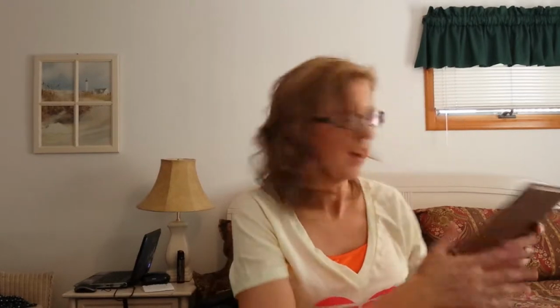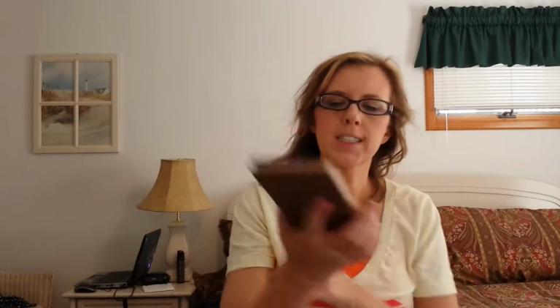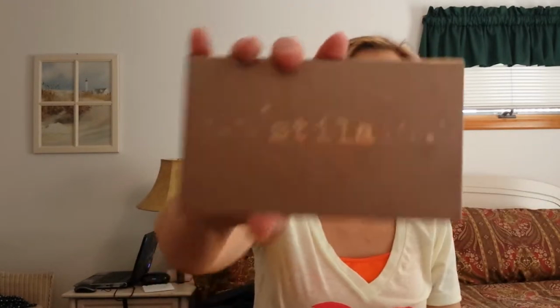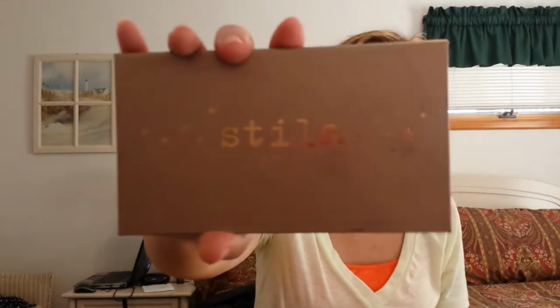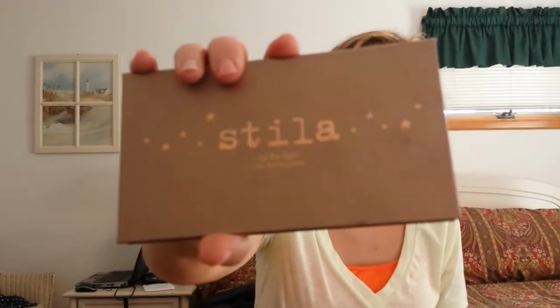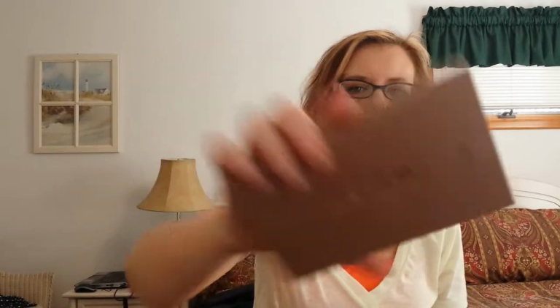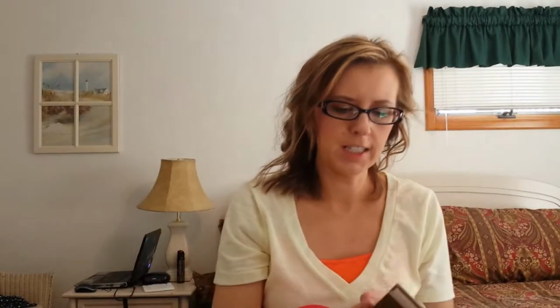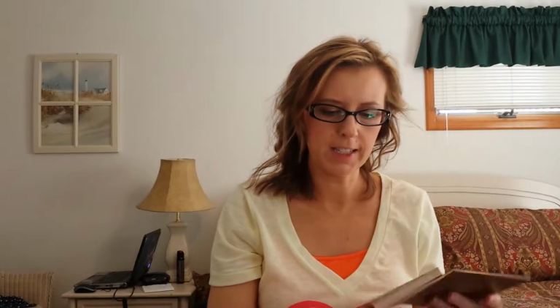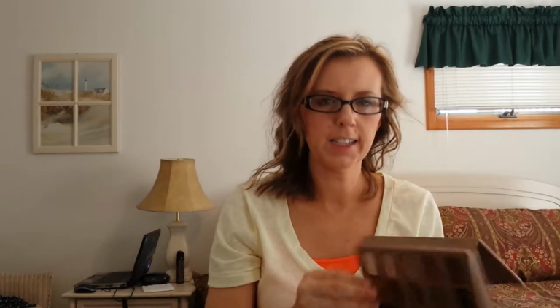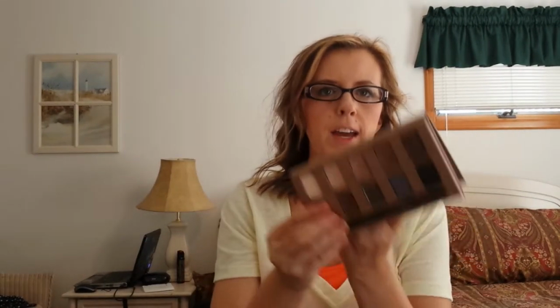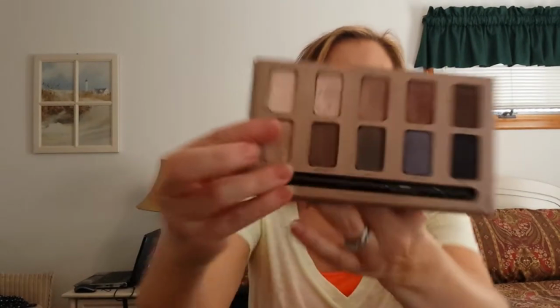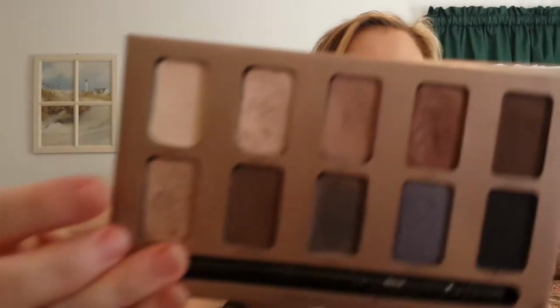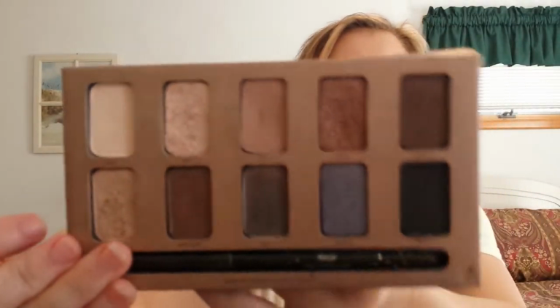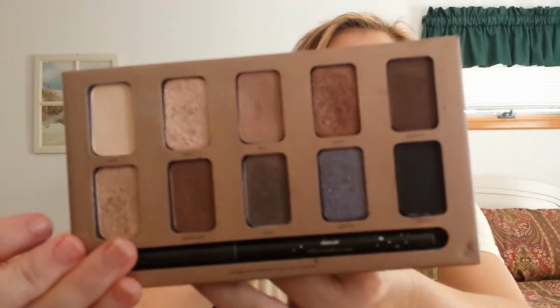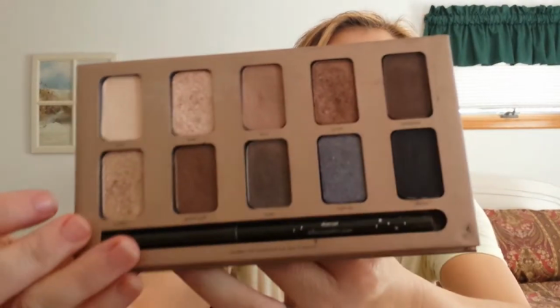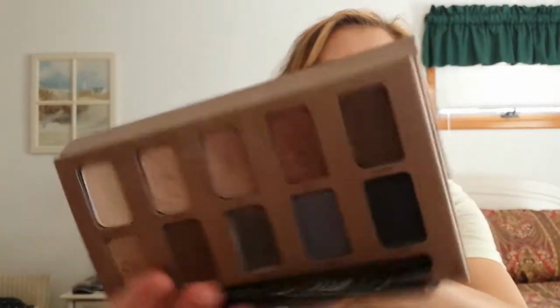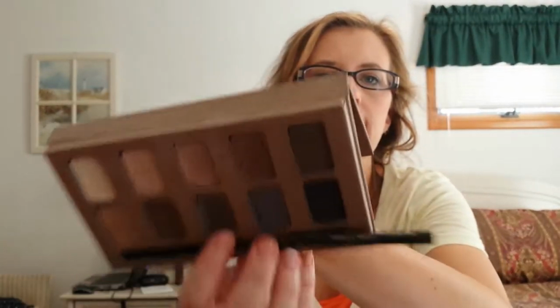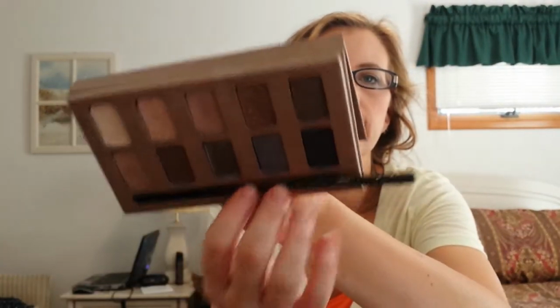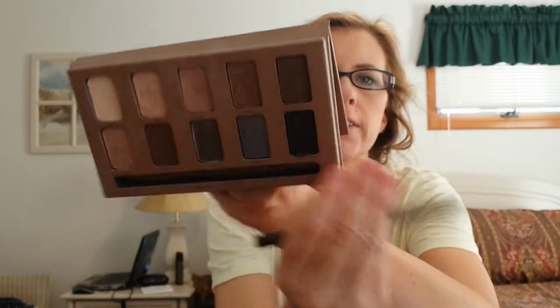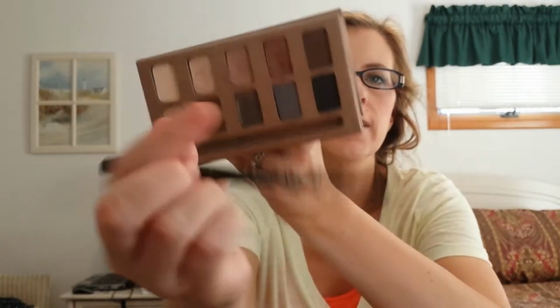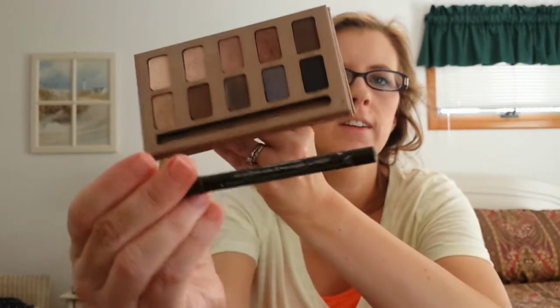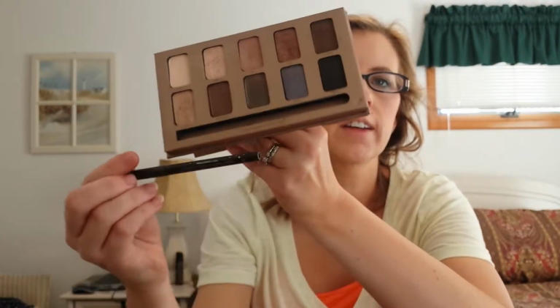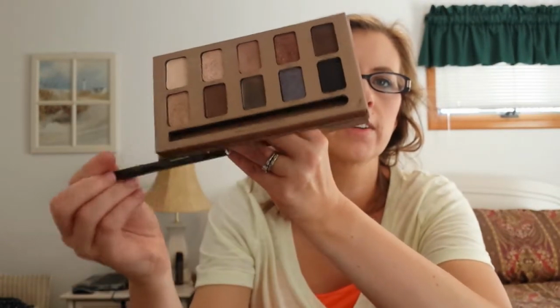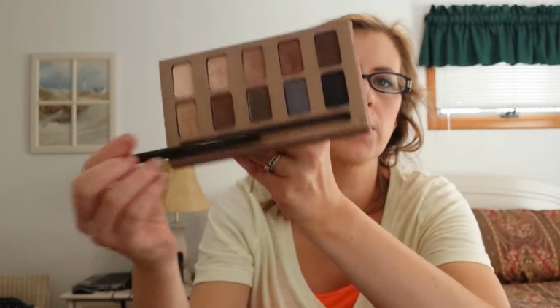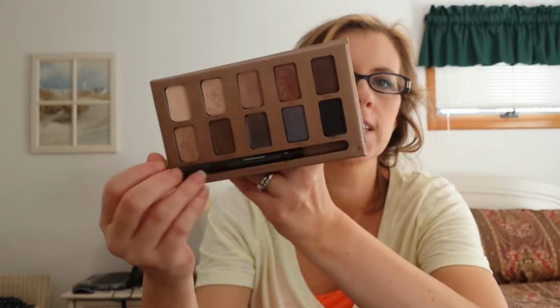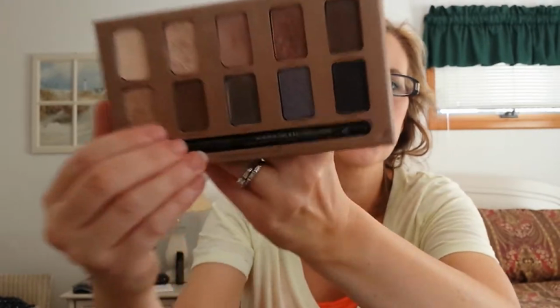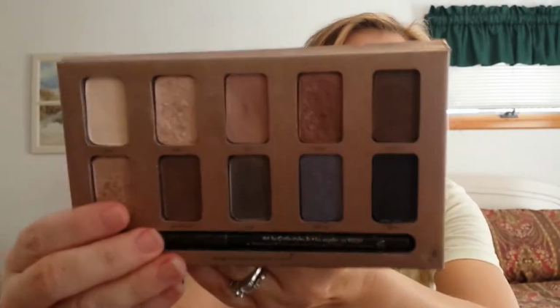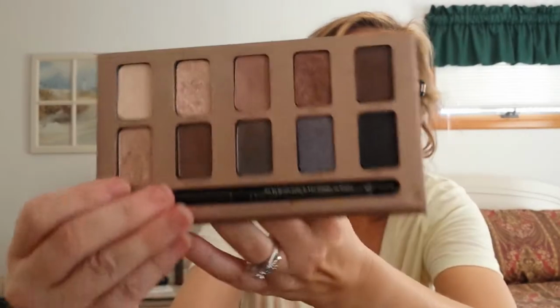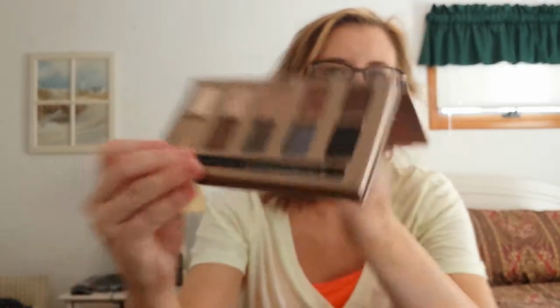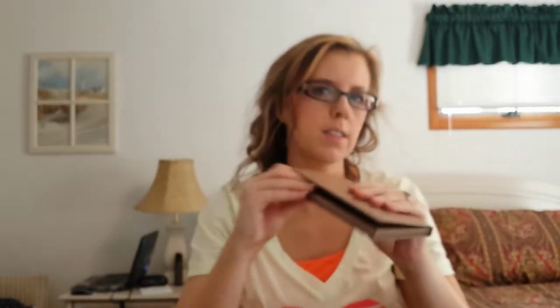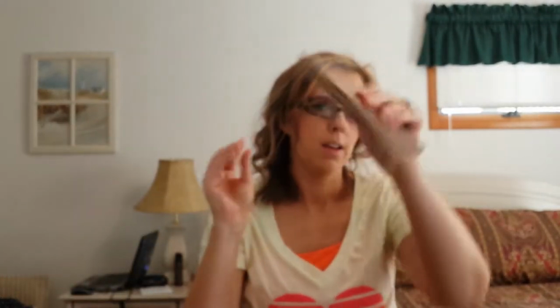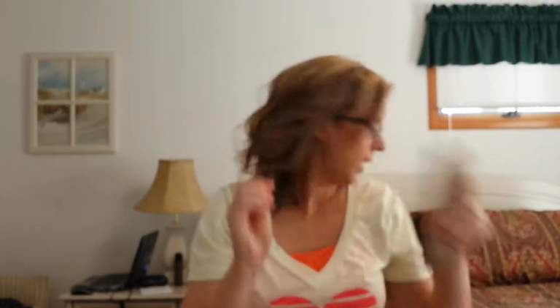I brought the Stila In the Light Palette. The reason I brought this is because it has a nice array of different colors of eyeshadow, plus it has an eyeliner in there. So it's an easy-to-travel-along kit. I love this palette.